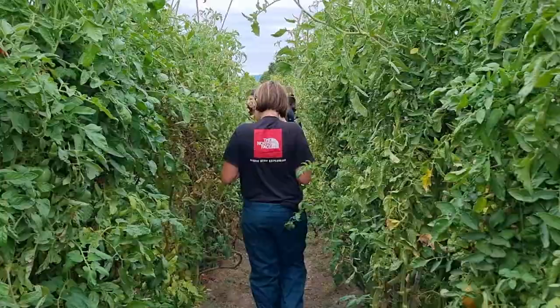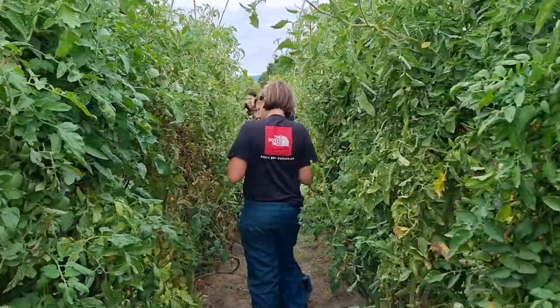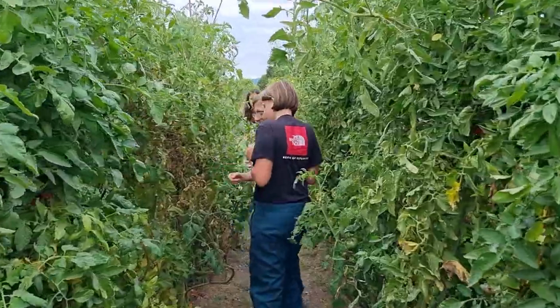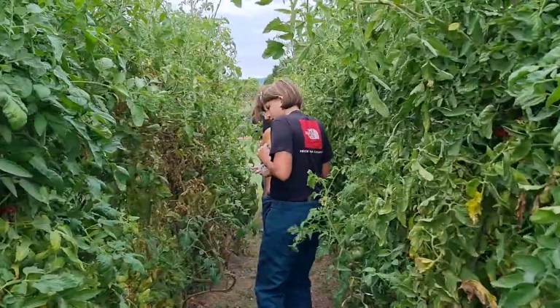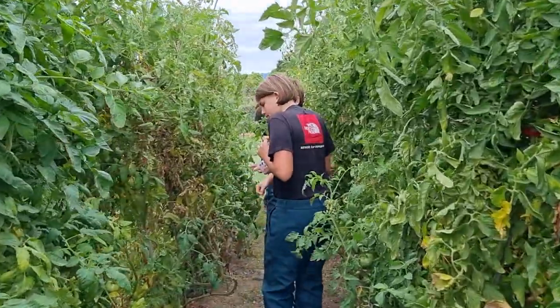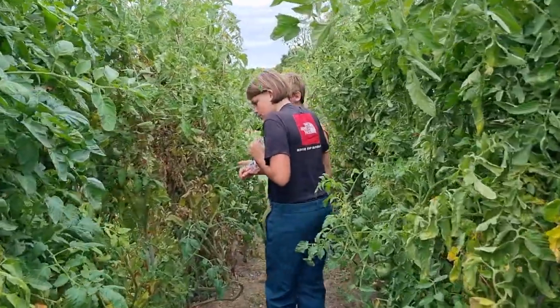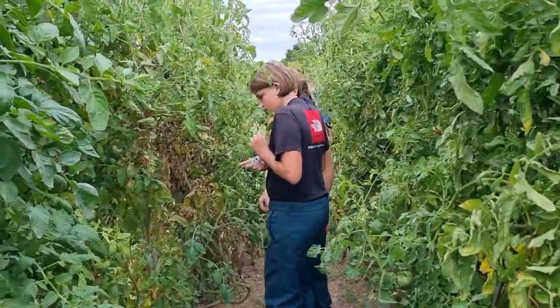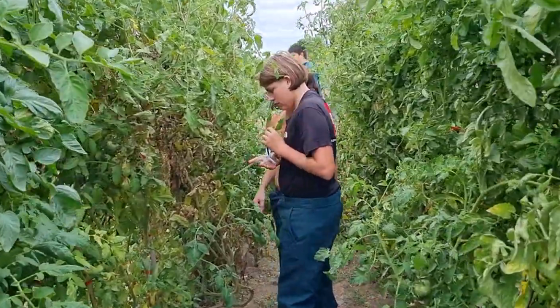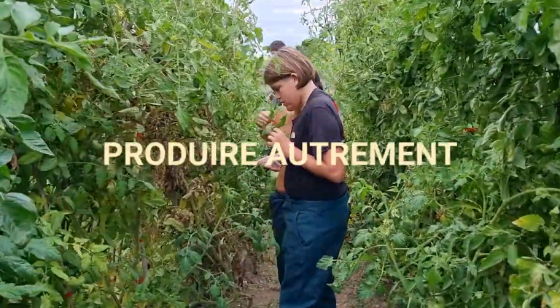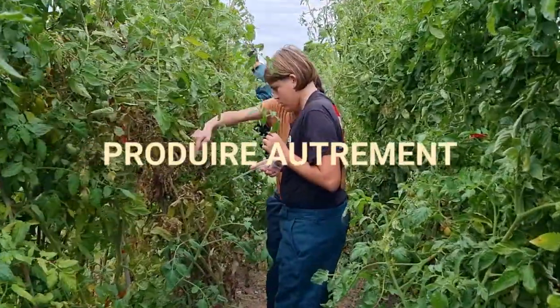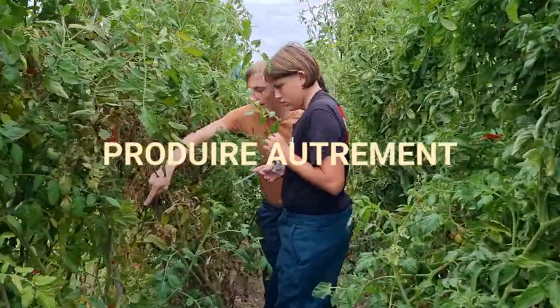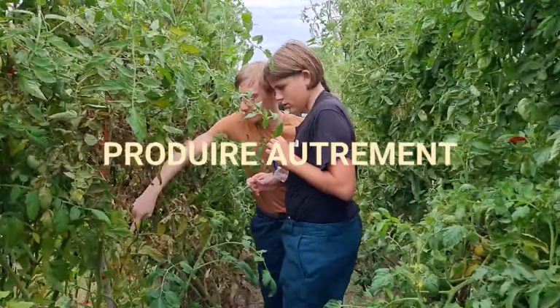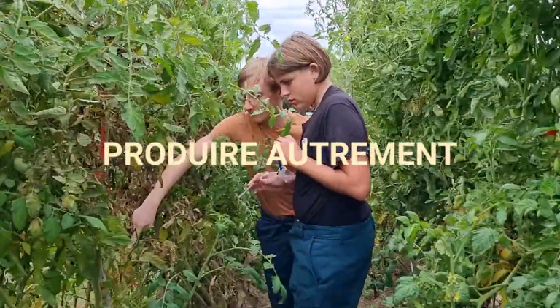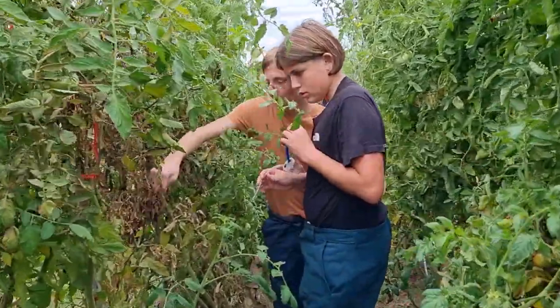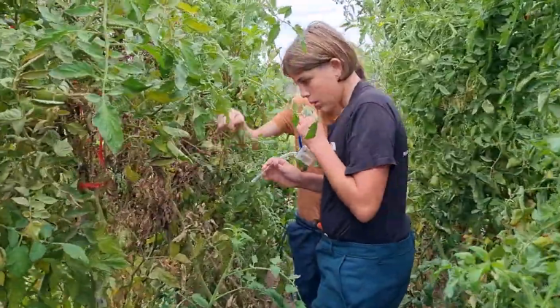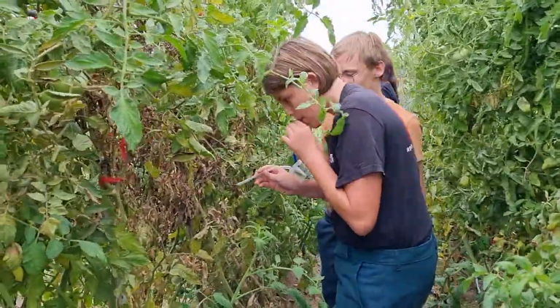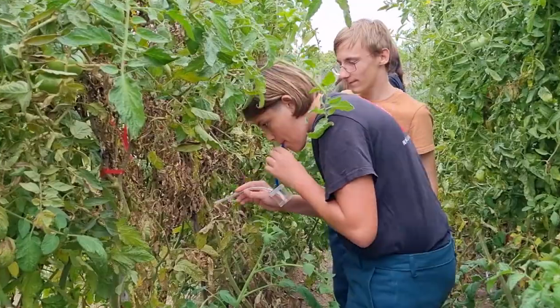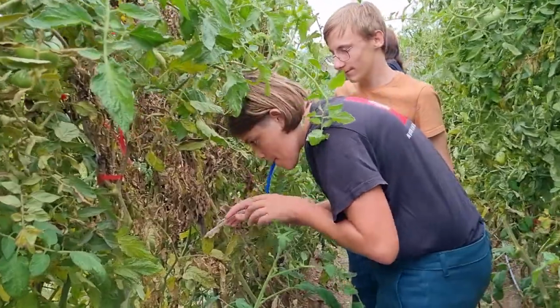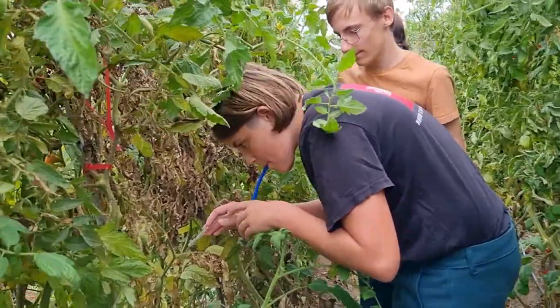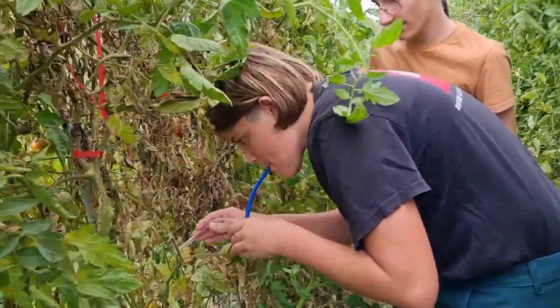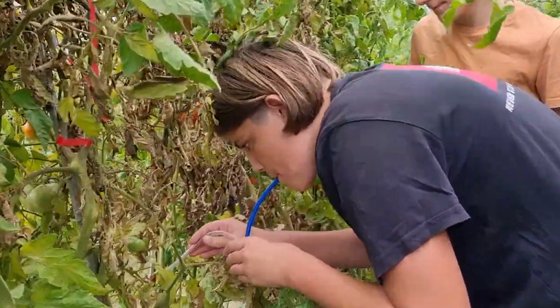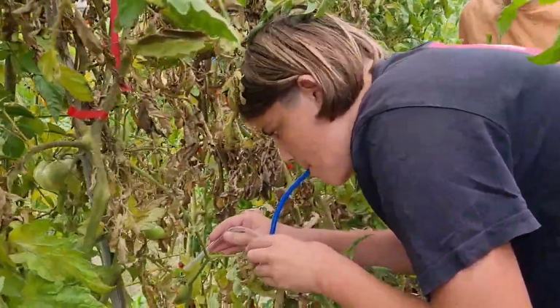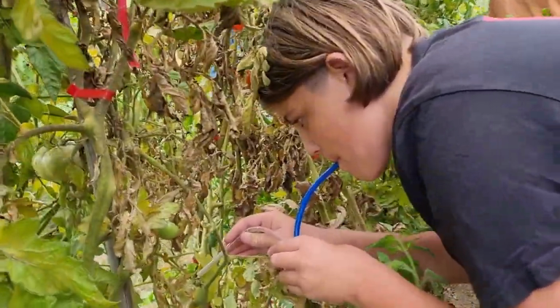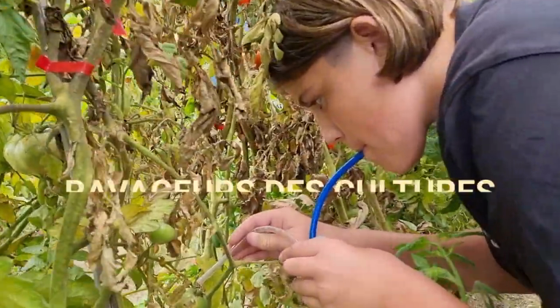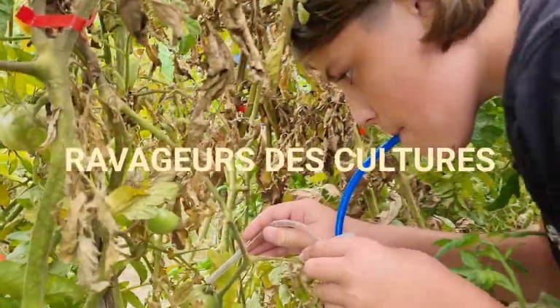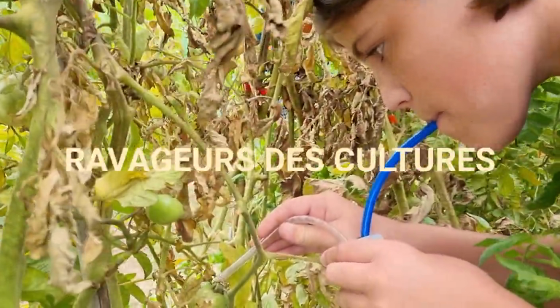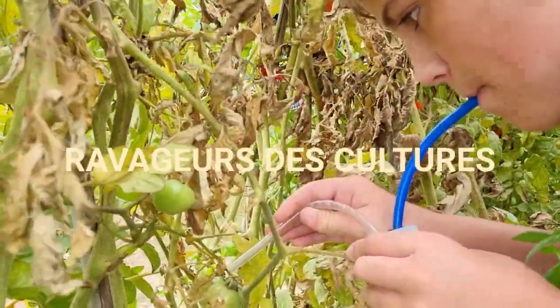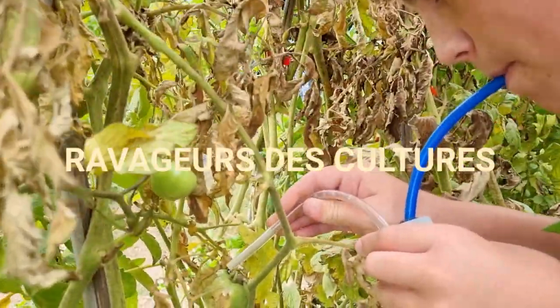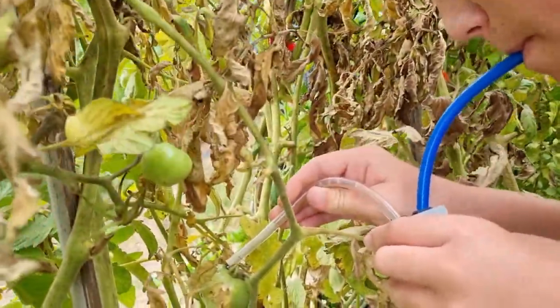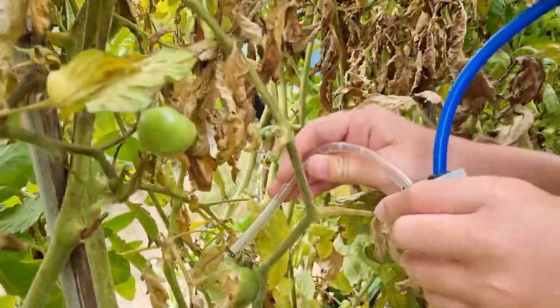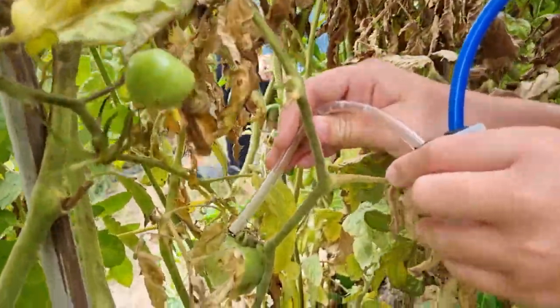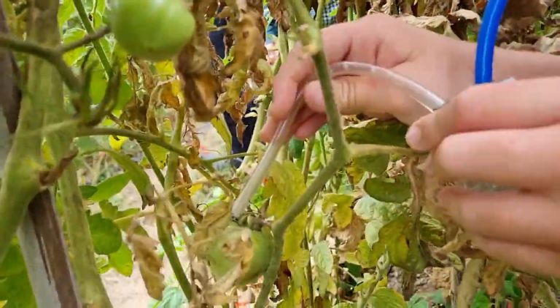Here we are showing how to produce anything without any product — no product at all. Here we do a prélèvement of ravageurs — crop pests — specifically the punaise of the tomate, the tomato stink bug.